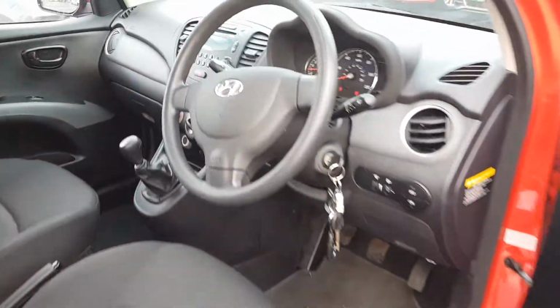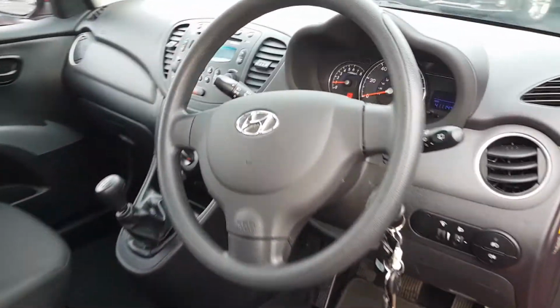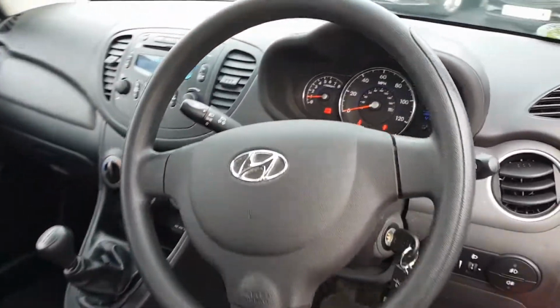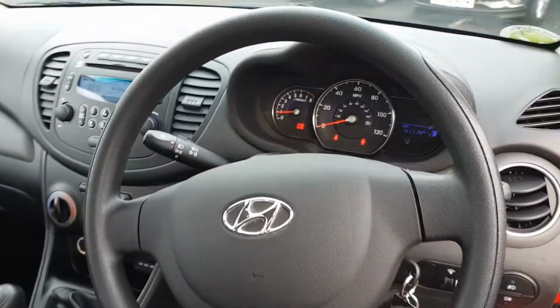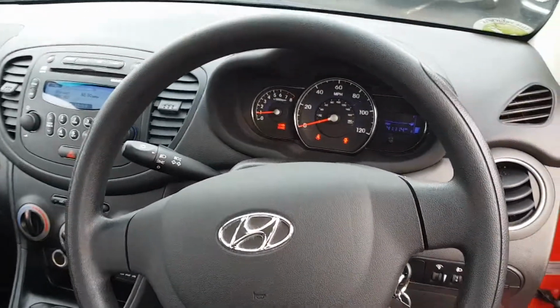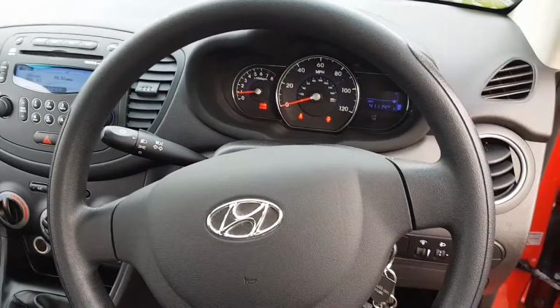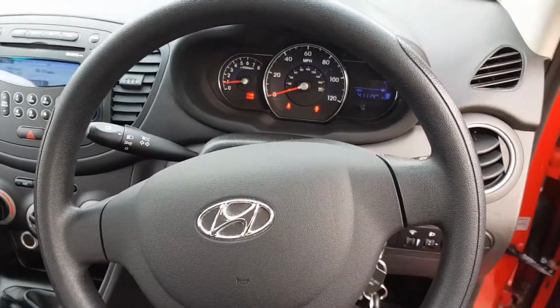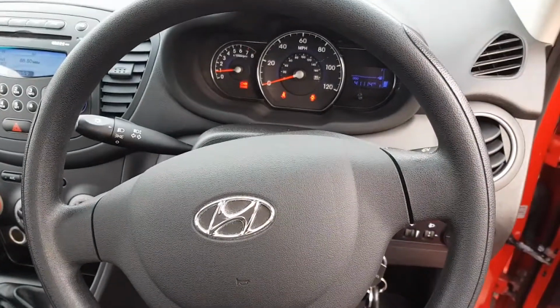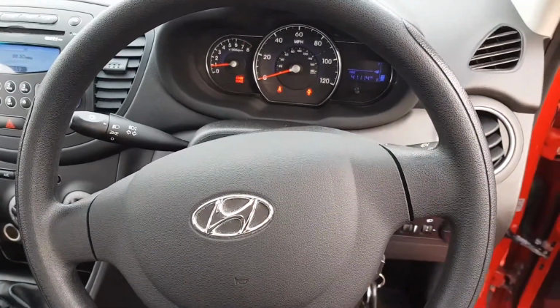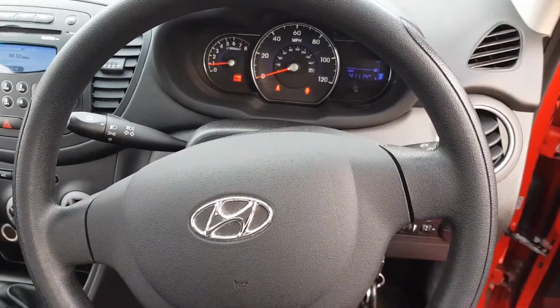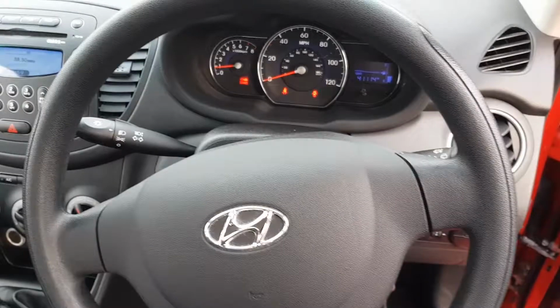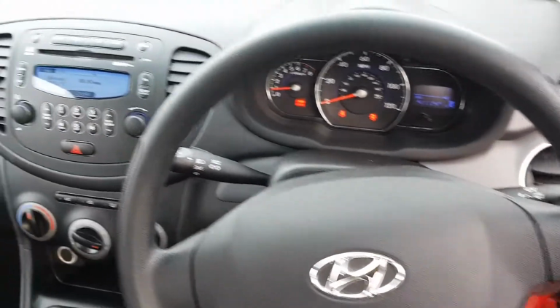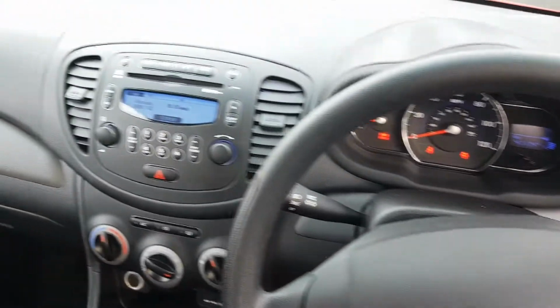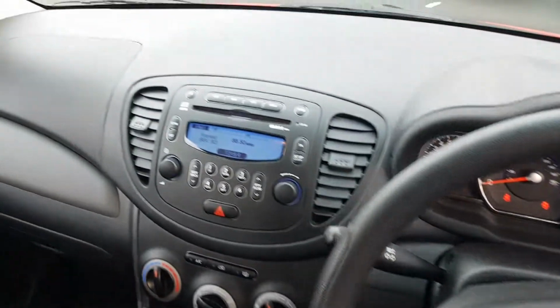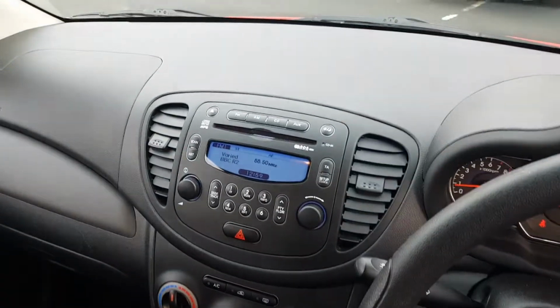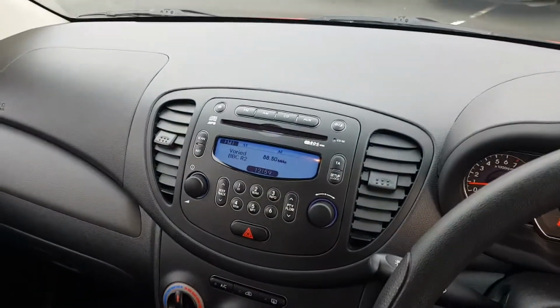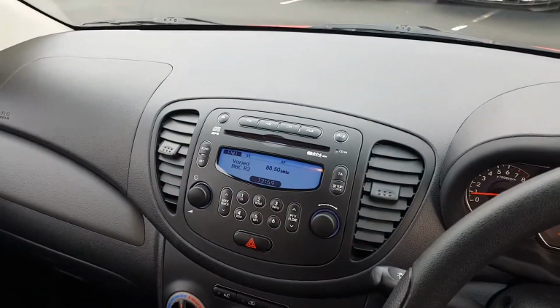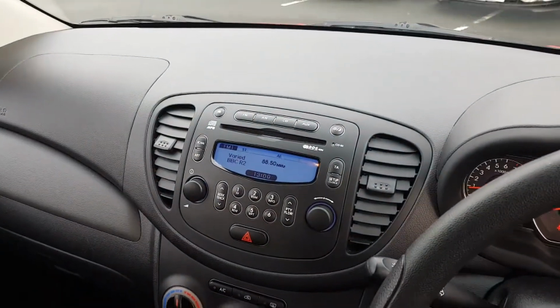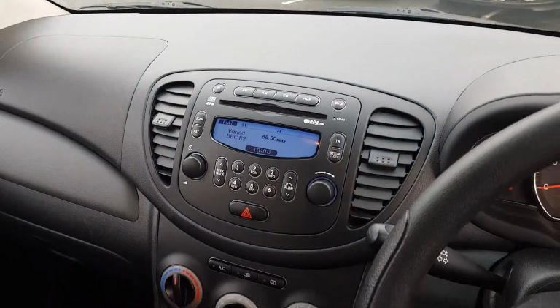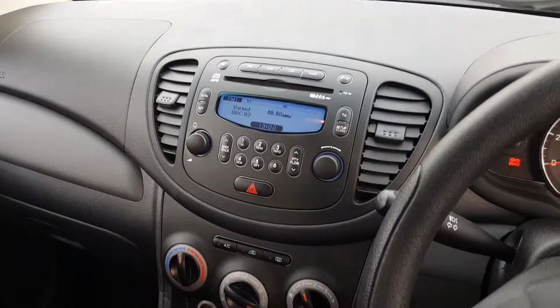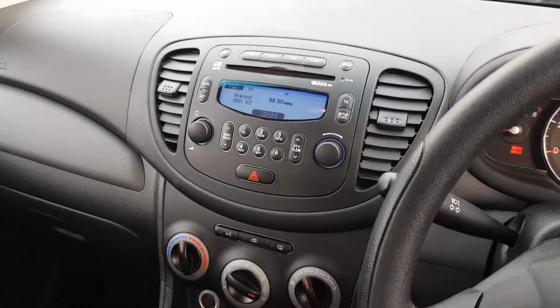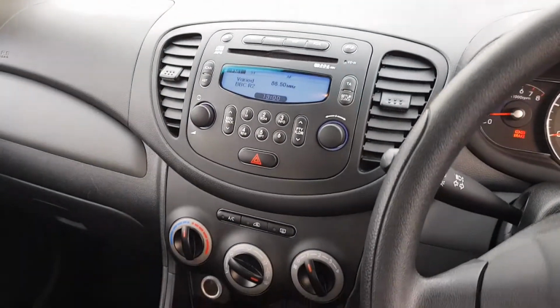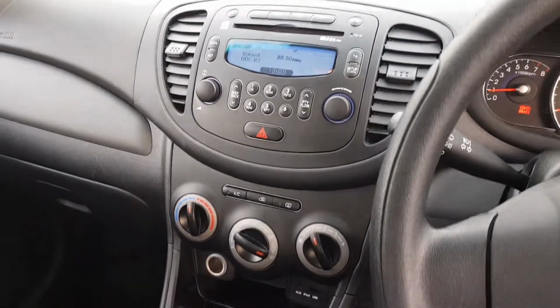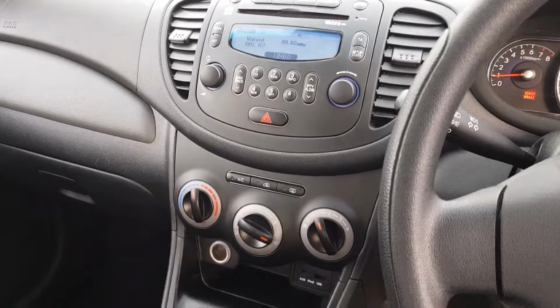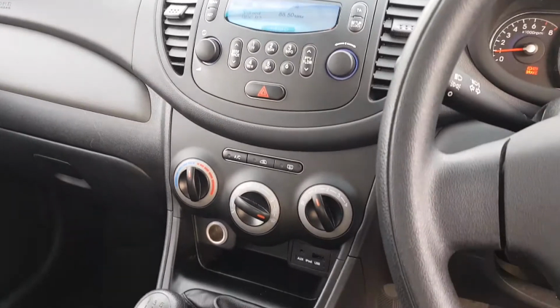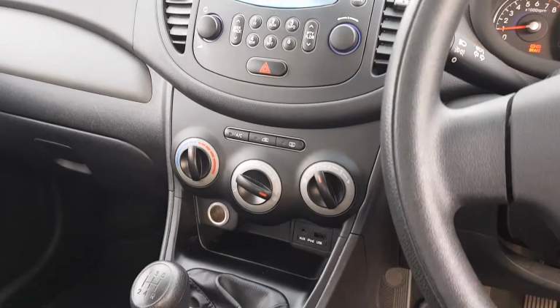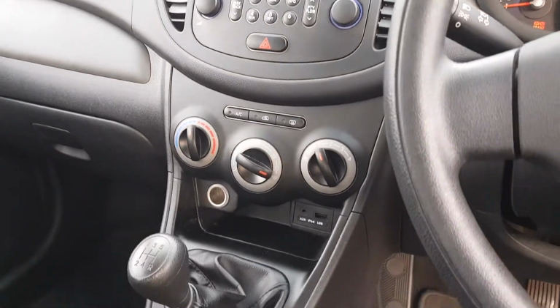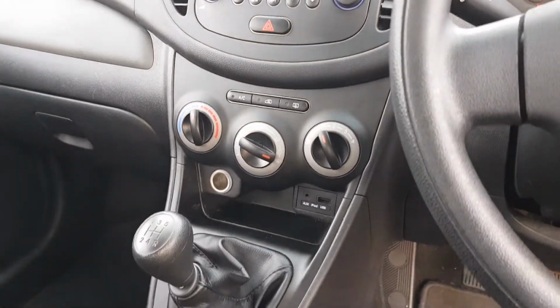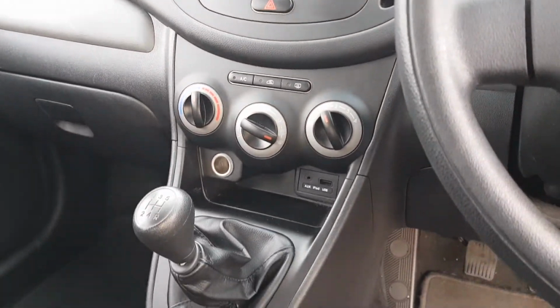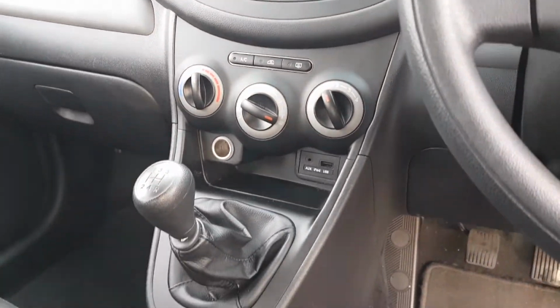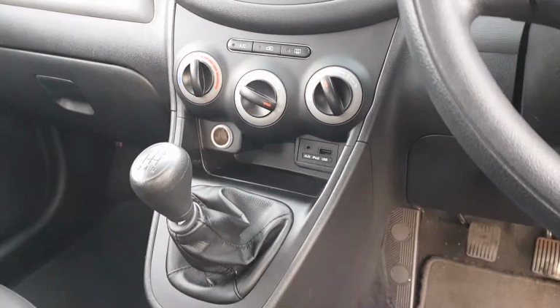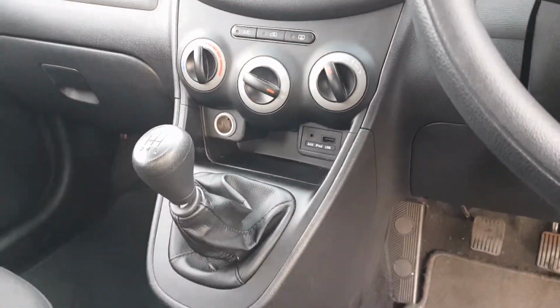An incredibly spacious cabin, with a leather feel steering wheel as well as a digital display multimedia system. A CD player is built in and full connectivity can be found, as well as heating controls with air conditioning.